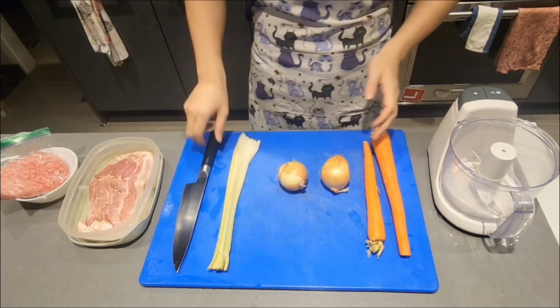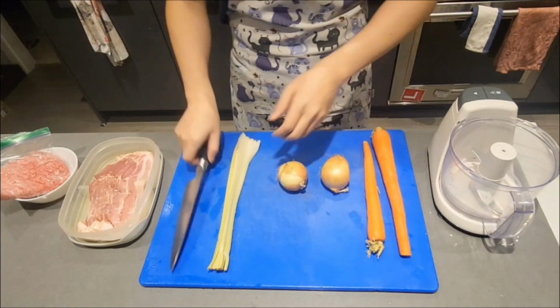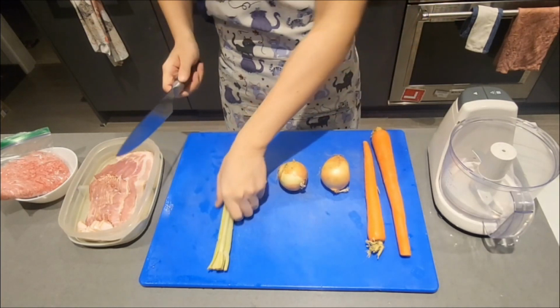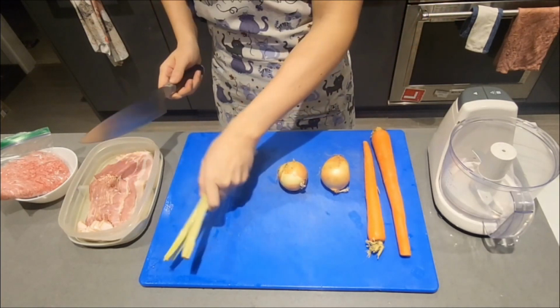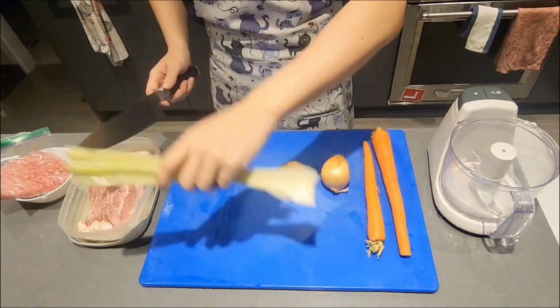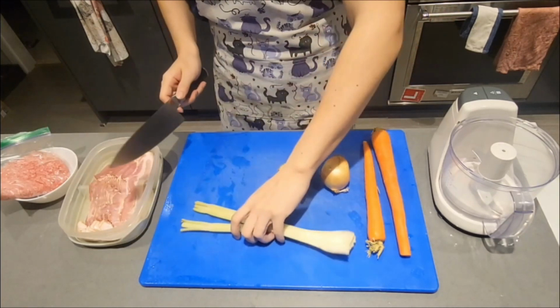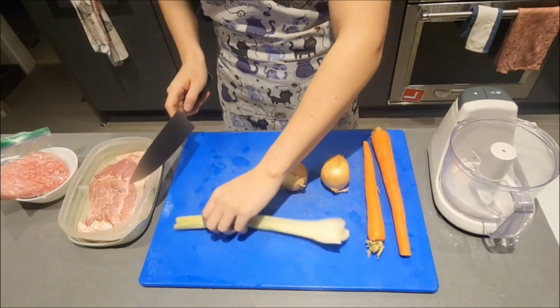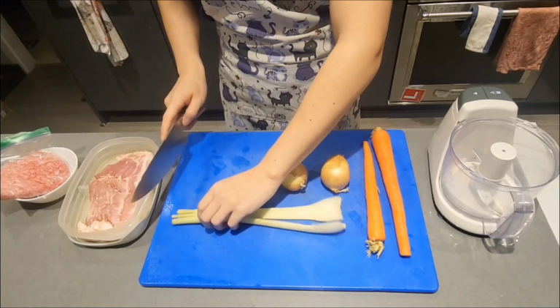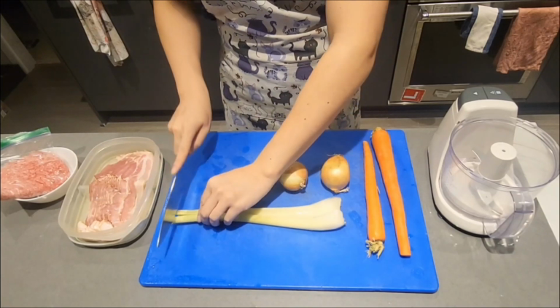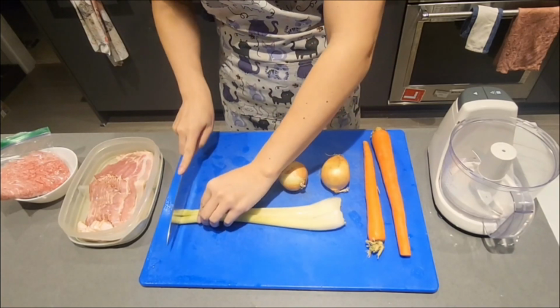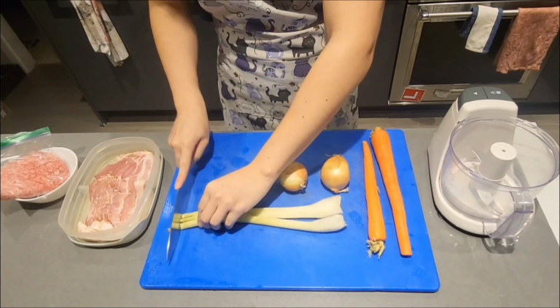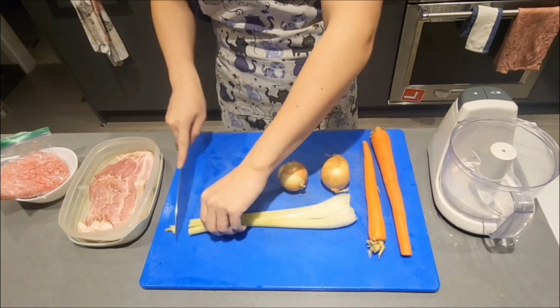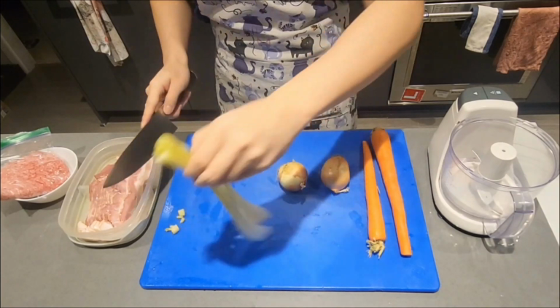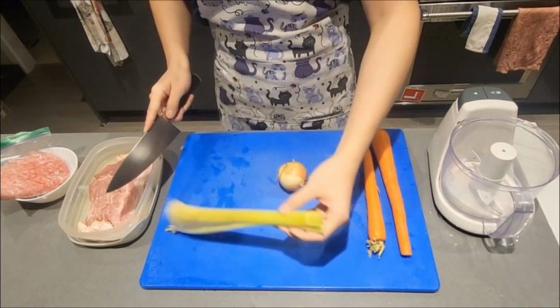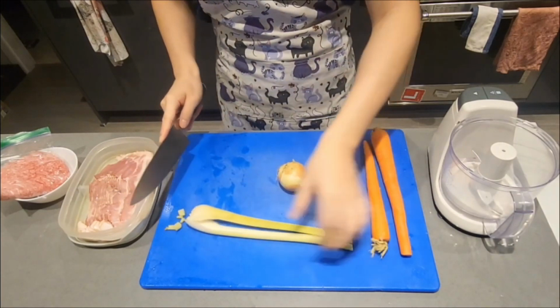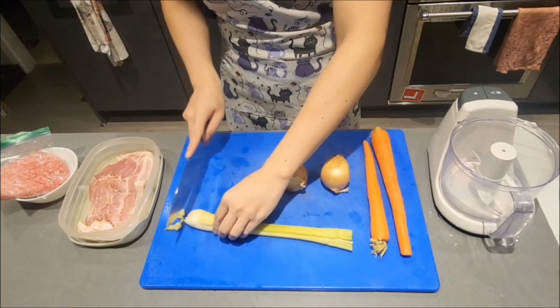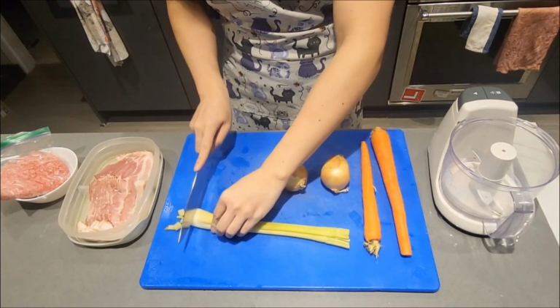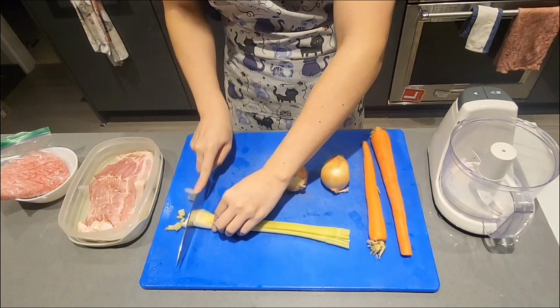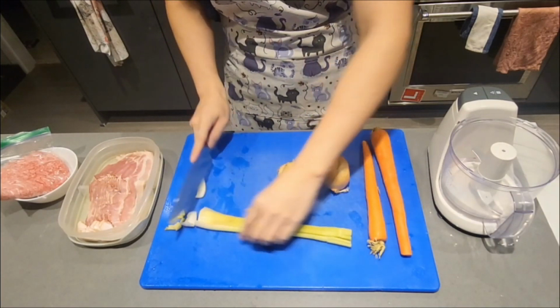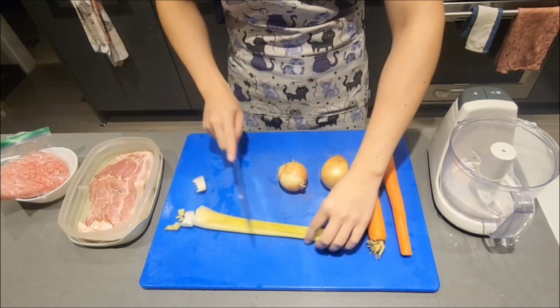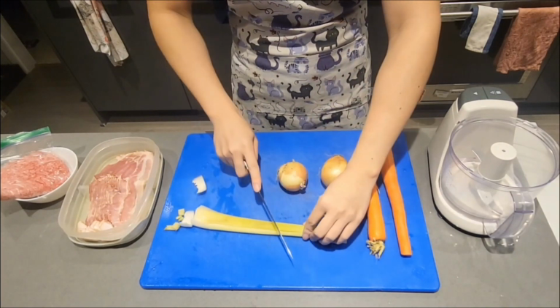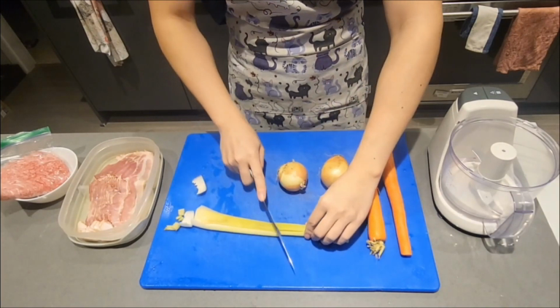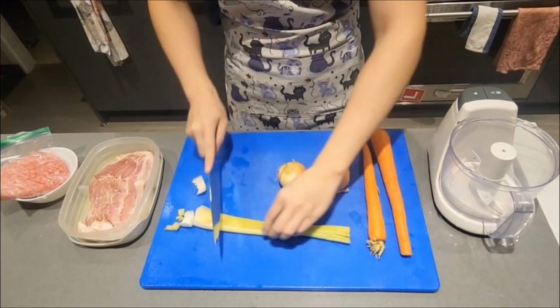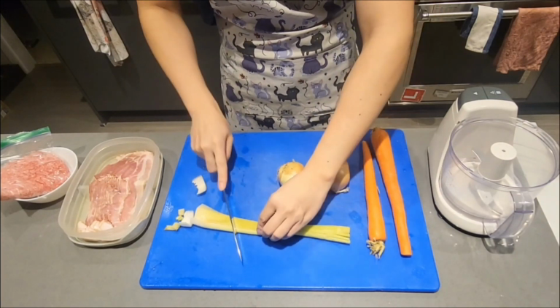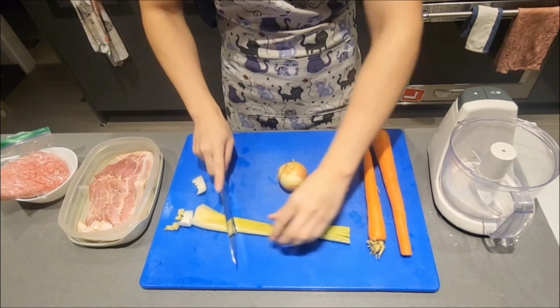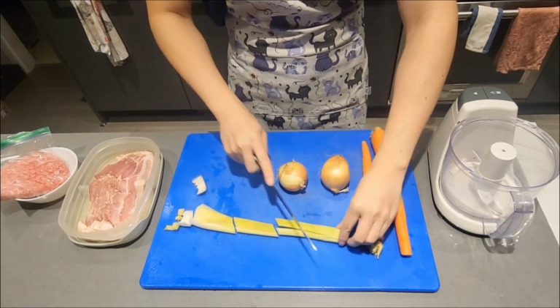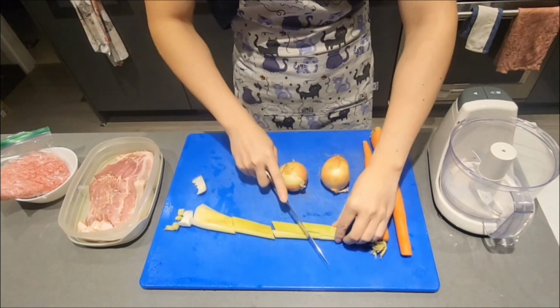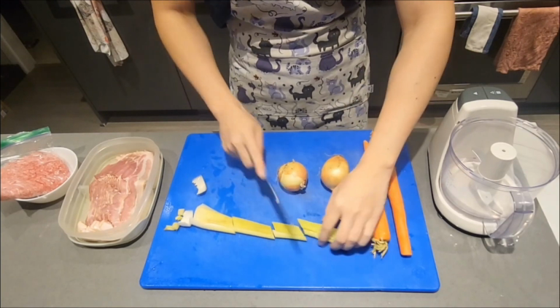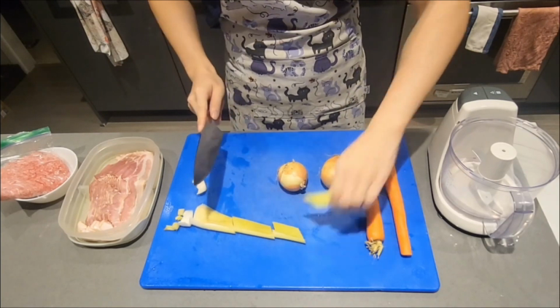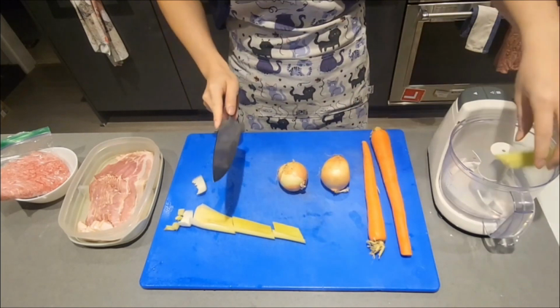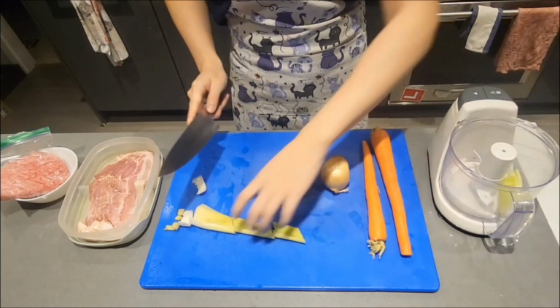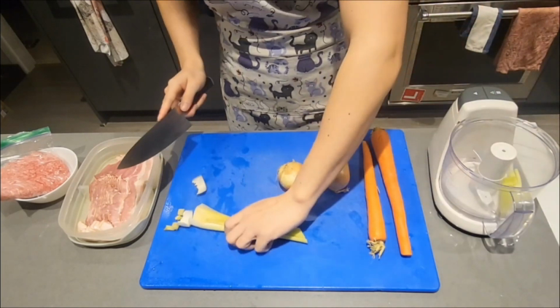My goal in these videos is to encourage others to cook. Cooking at home does not have to be difficult, but there are often mentalities that make it more challenging.